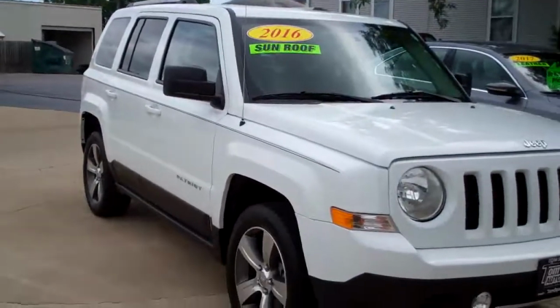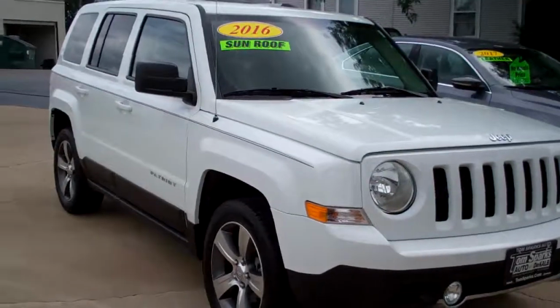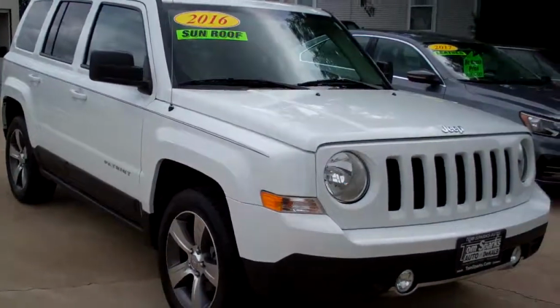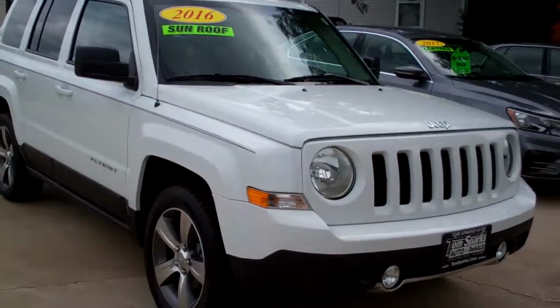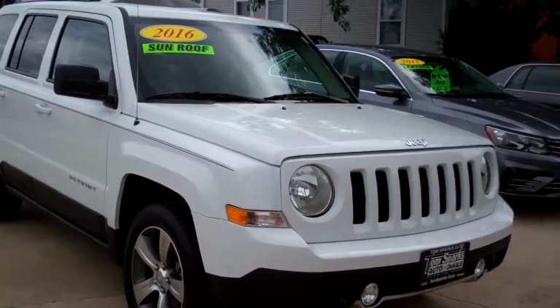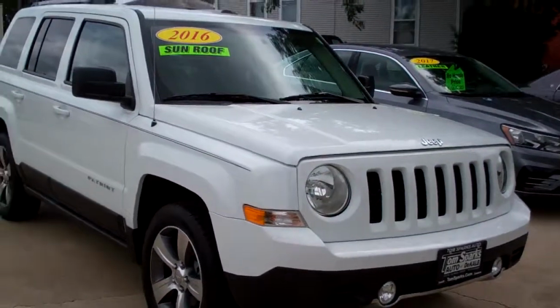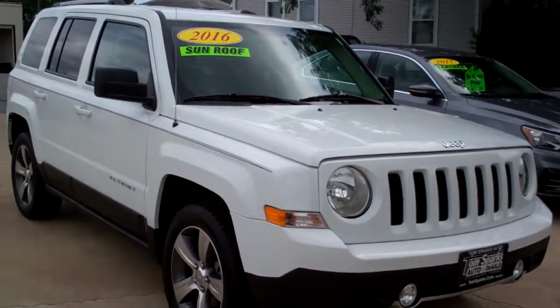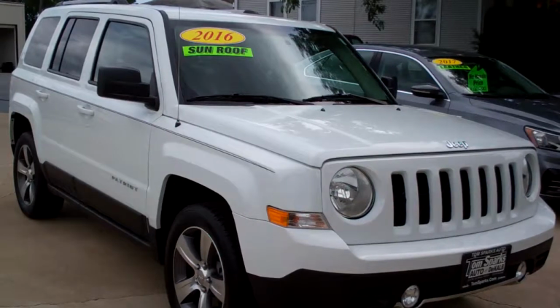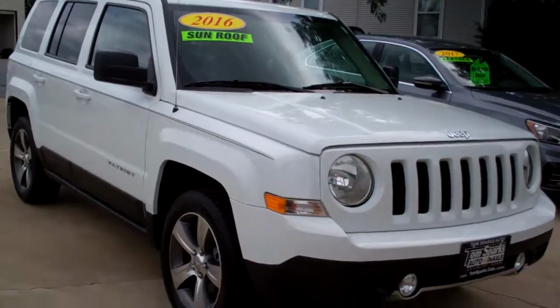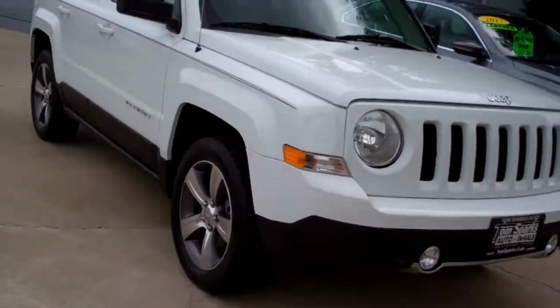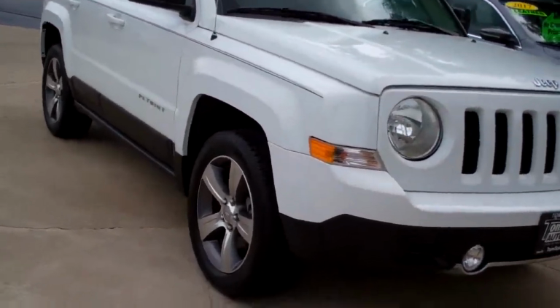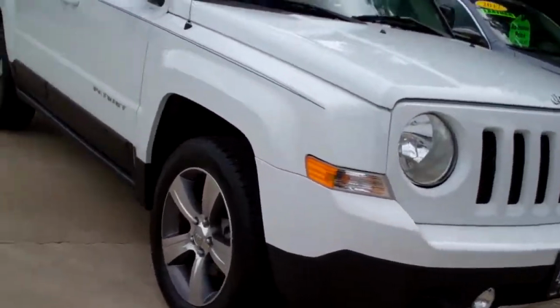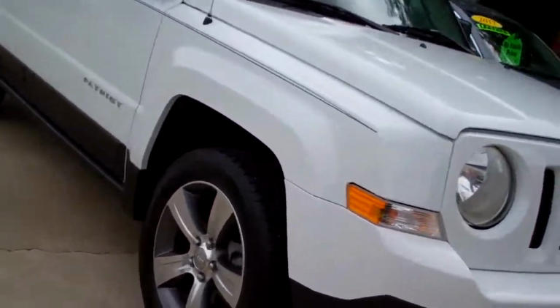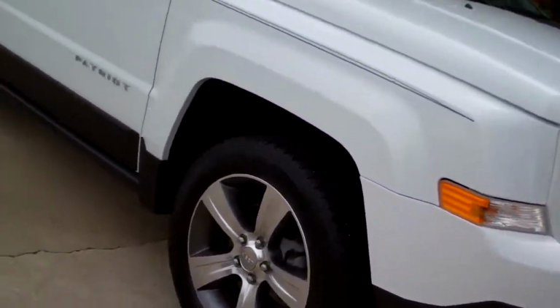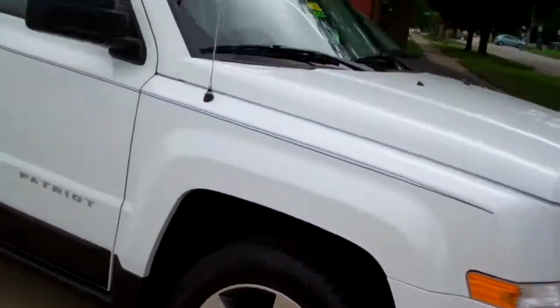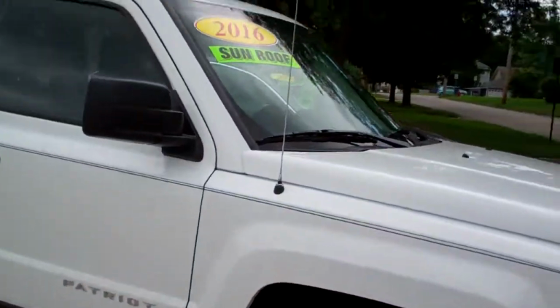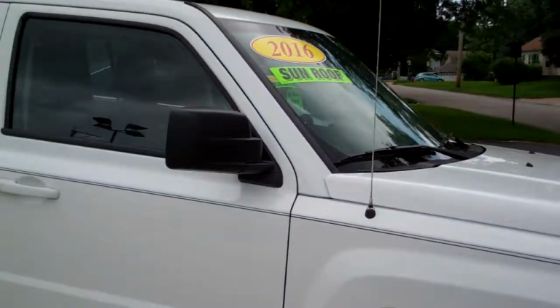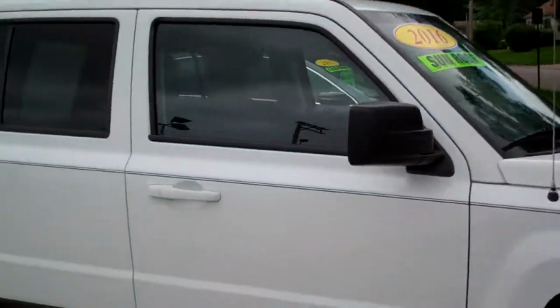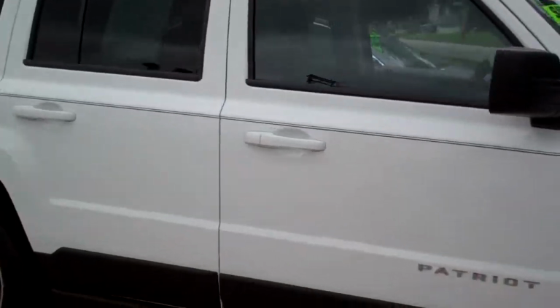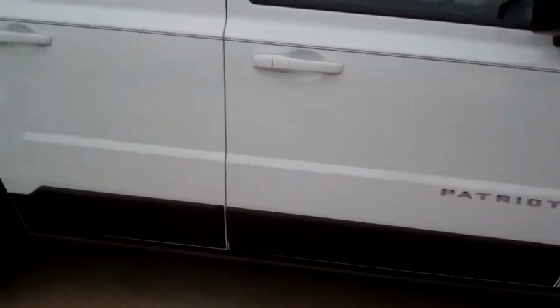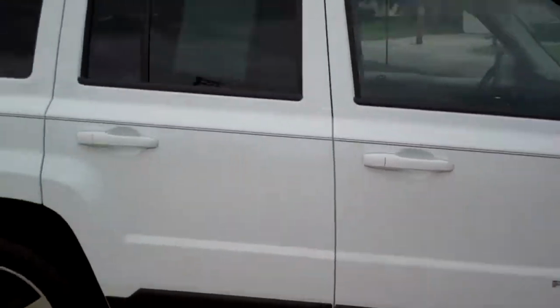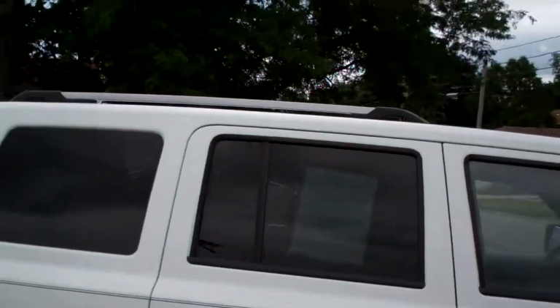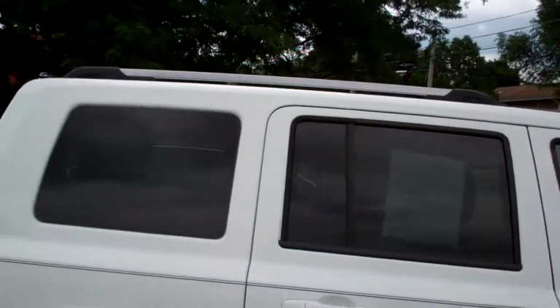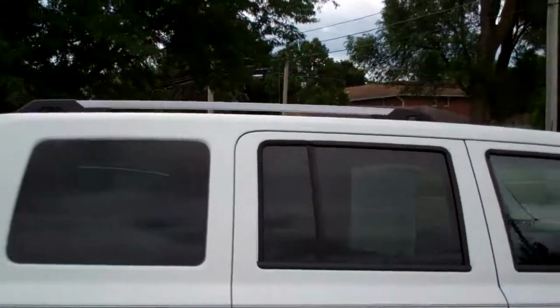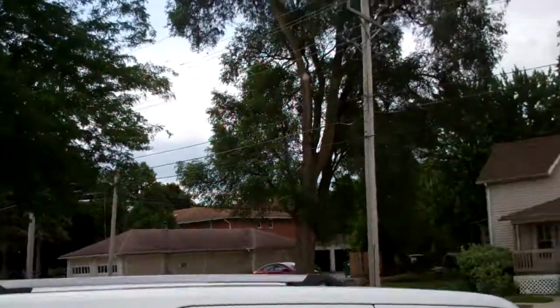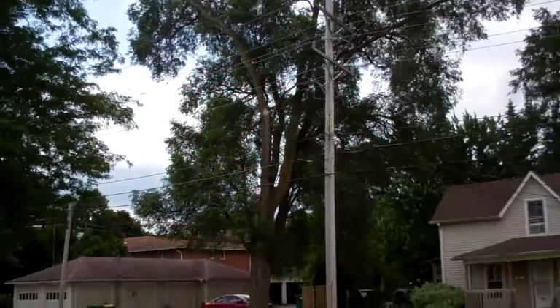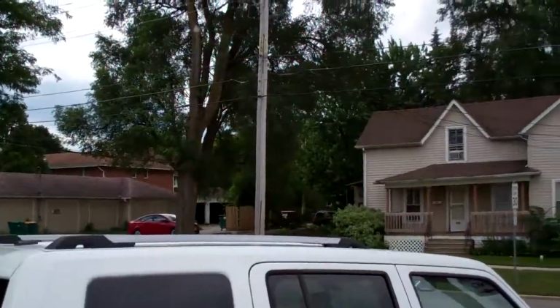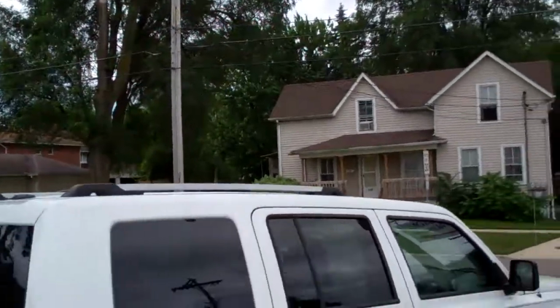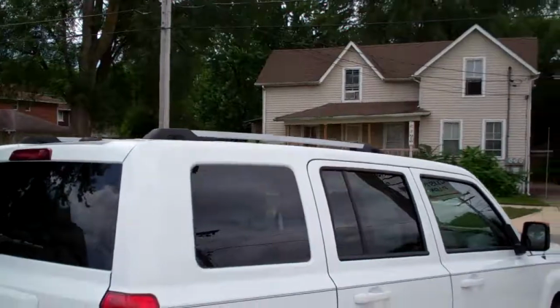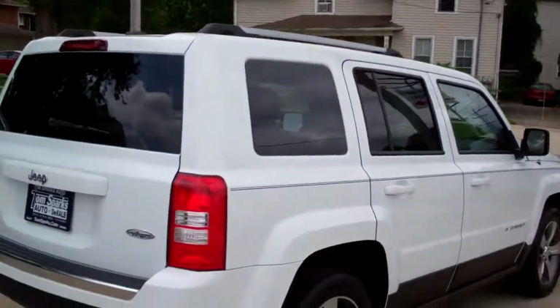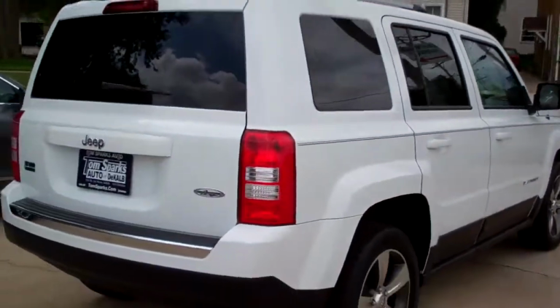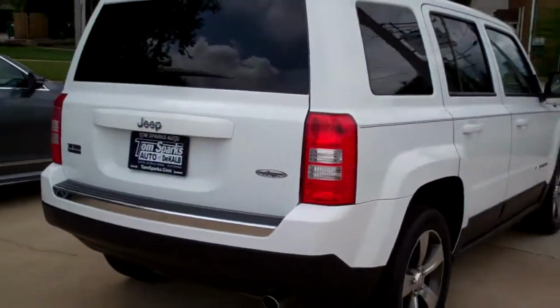2016 Jeep Patriot, nice car, huh? White in color. You got high polished alloy wheels, nice stripe running down it, cladding, privacy glass, sunroof up on top, high altitude package.